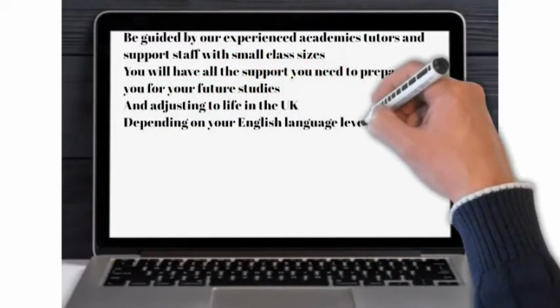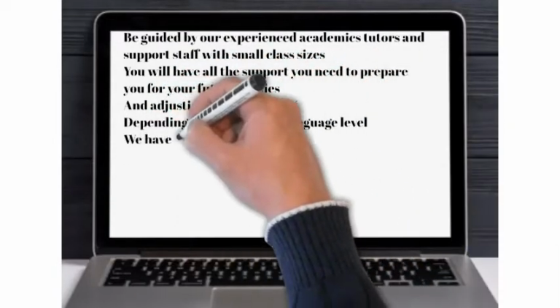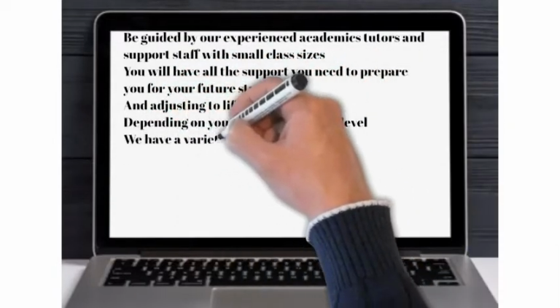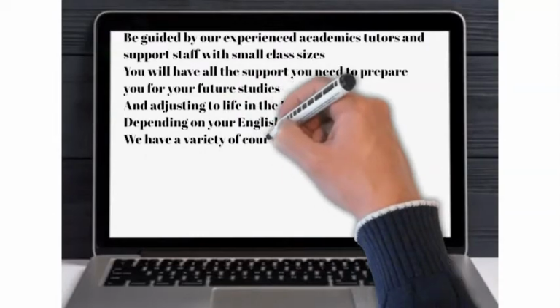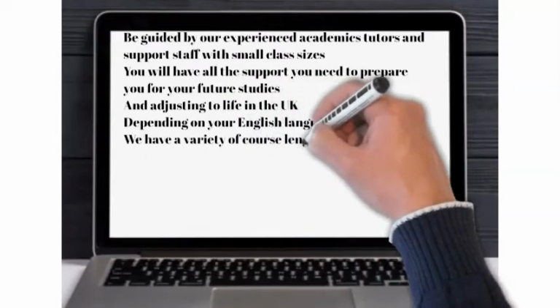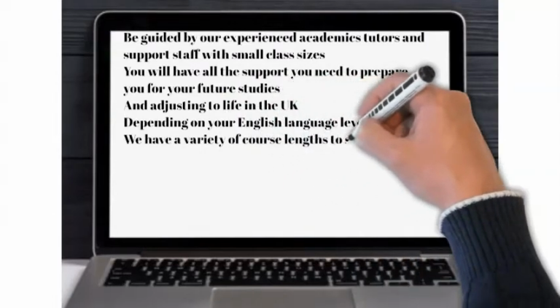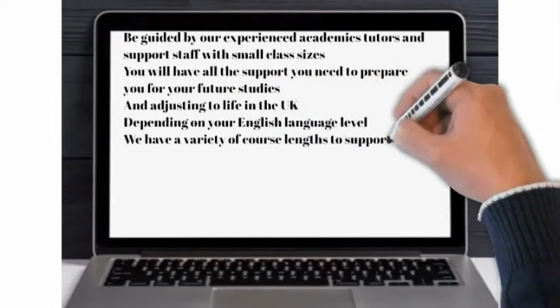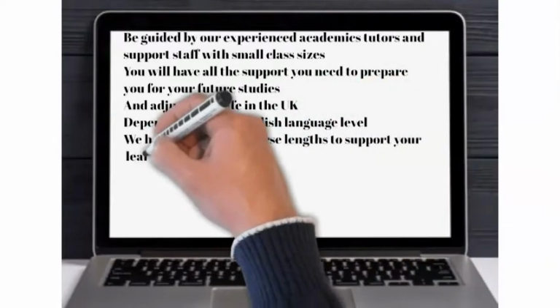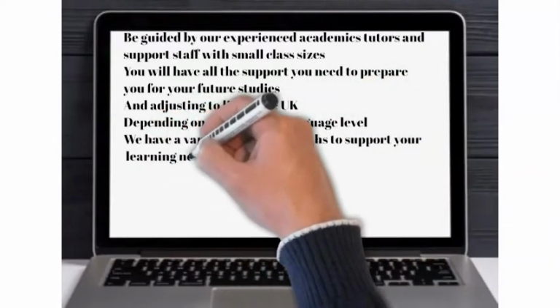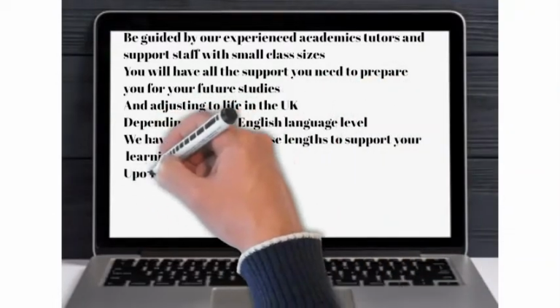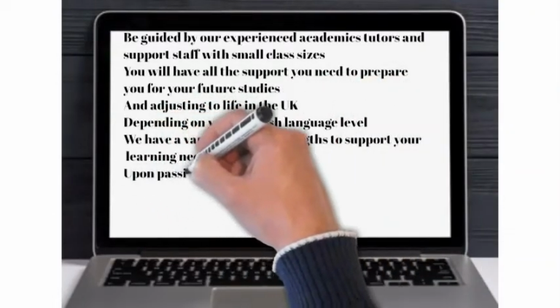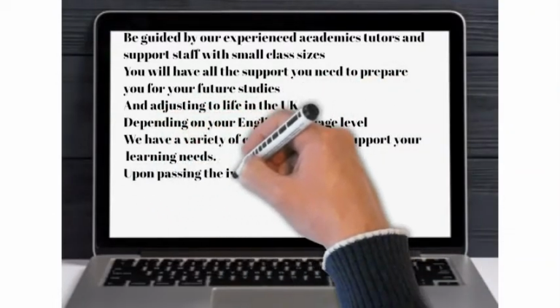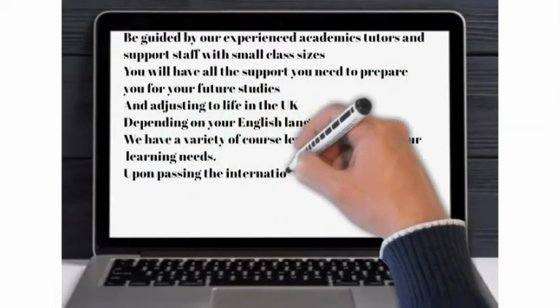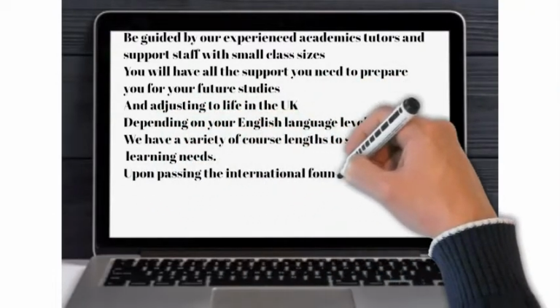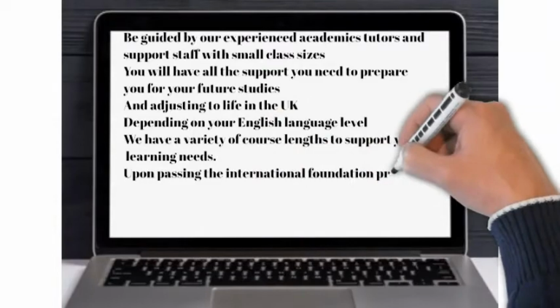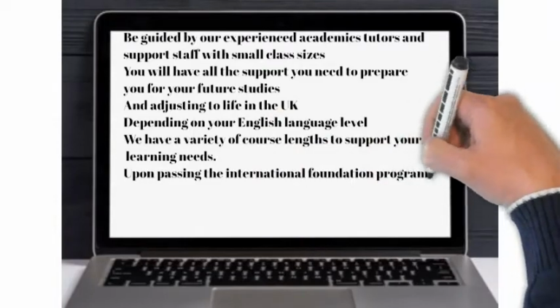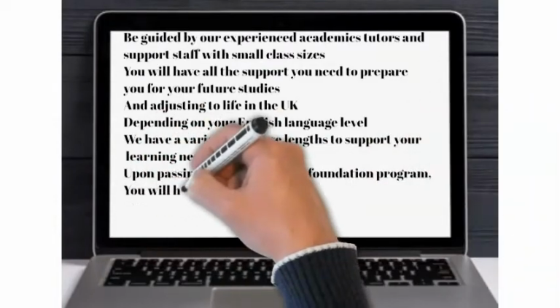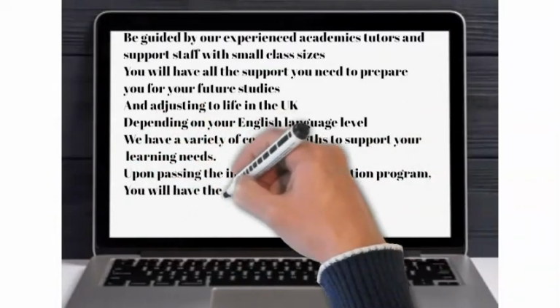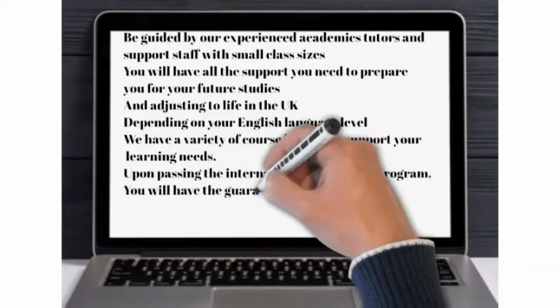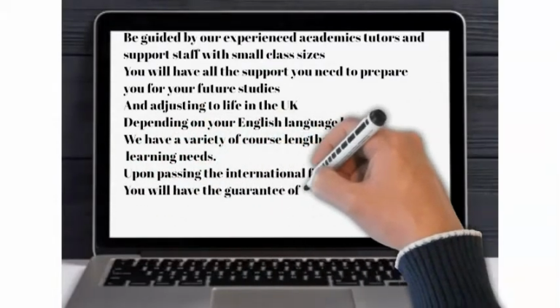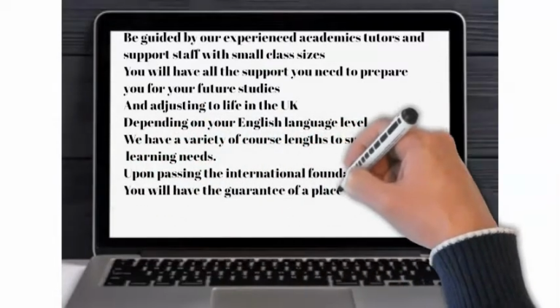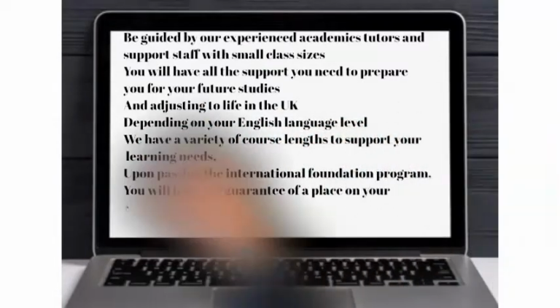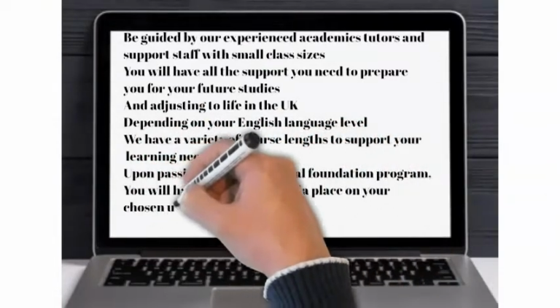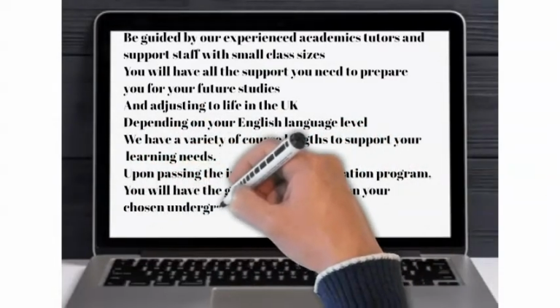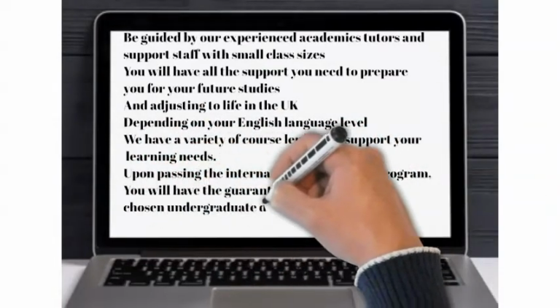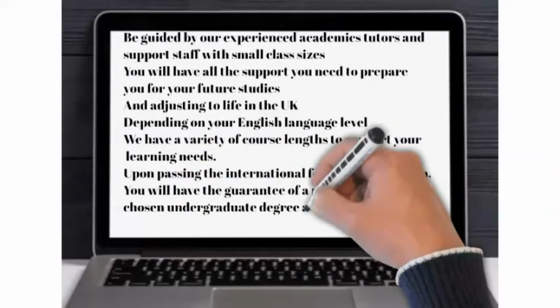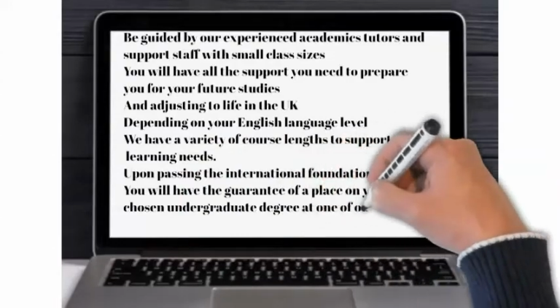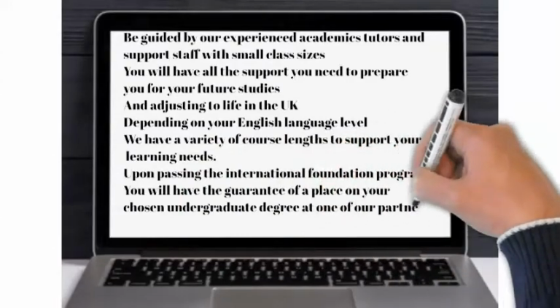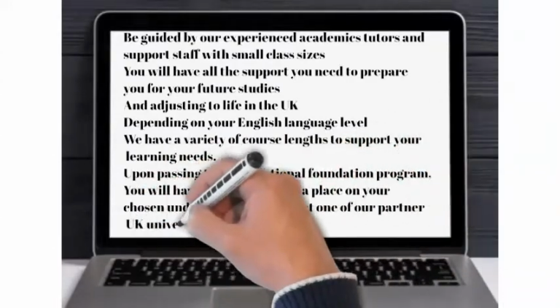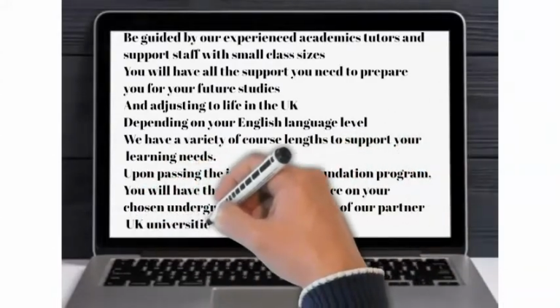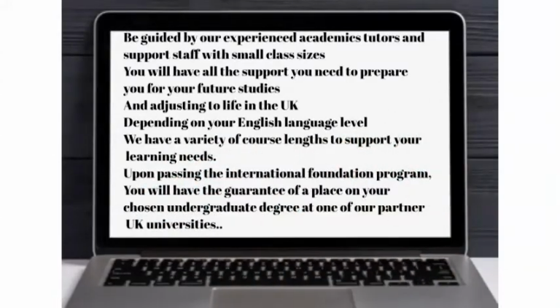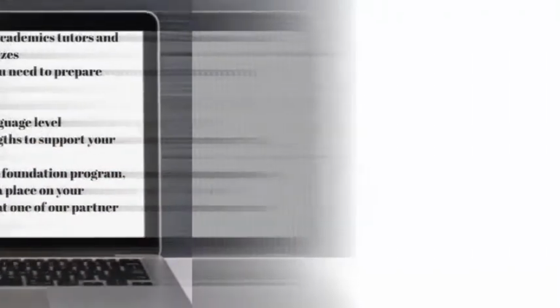Depending on your English language level, we have a variety of course links to support your learning needs. Upon passing the International Foundation Program, you will have the guarantee of a place on your chosen undergraduate degree at one of our partner UK universities.